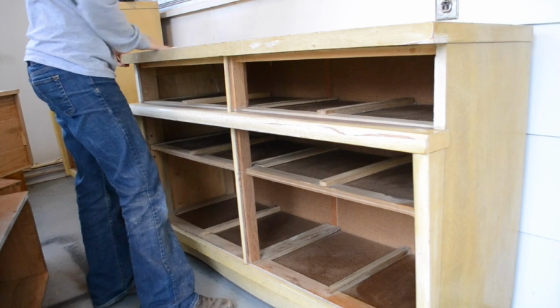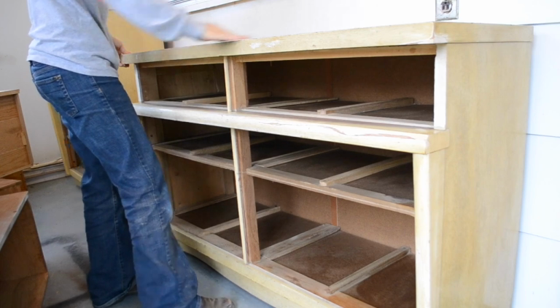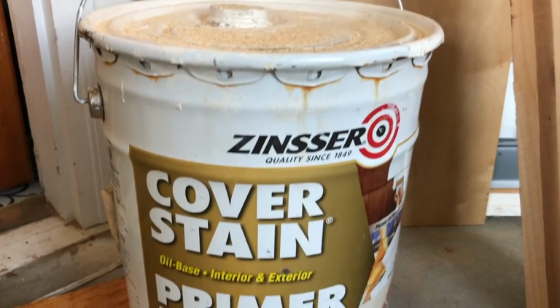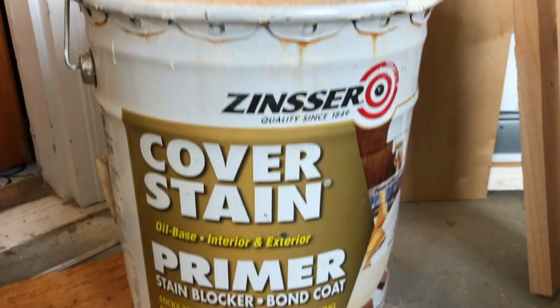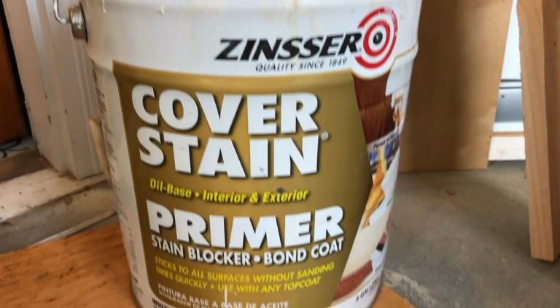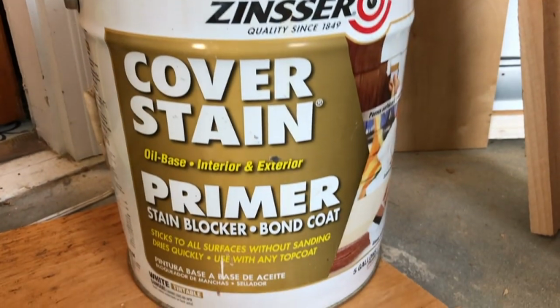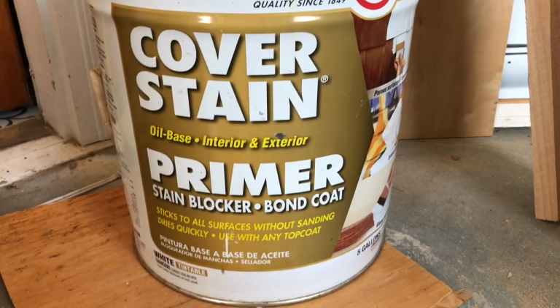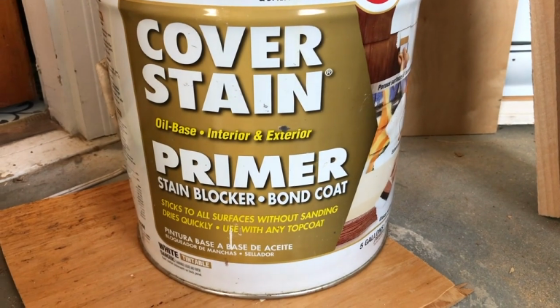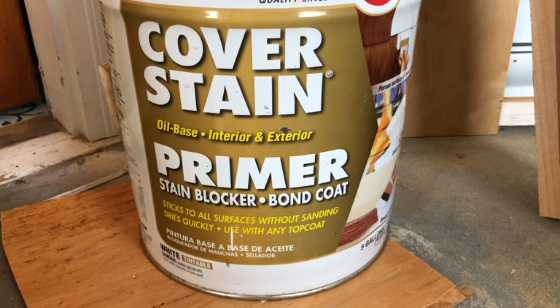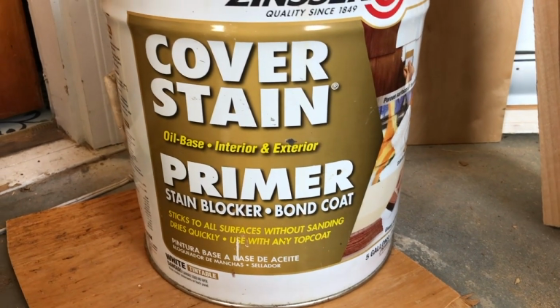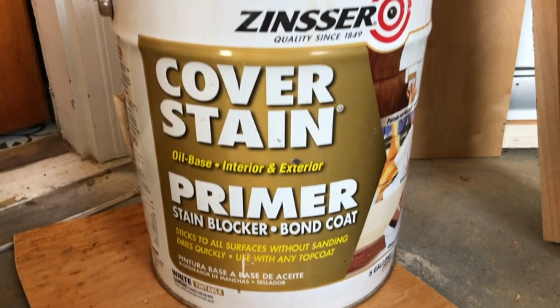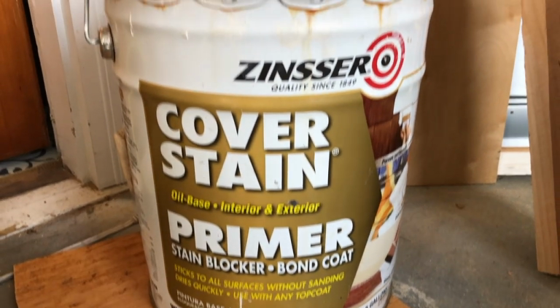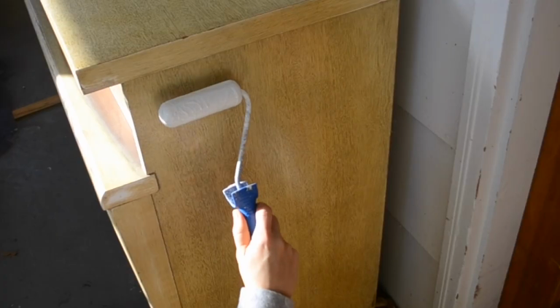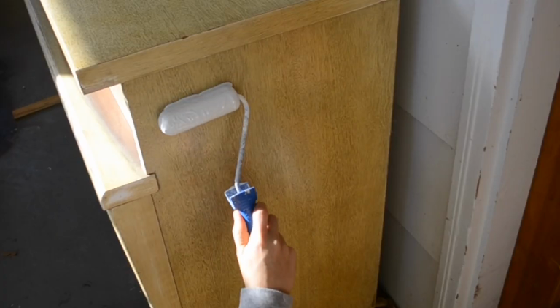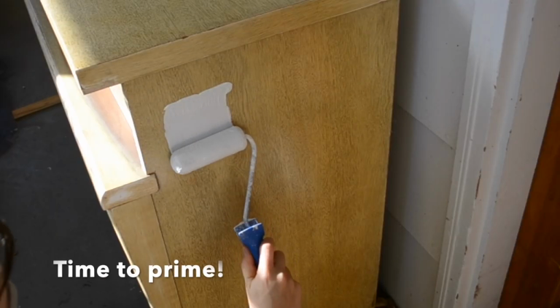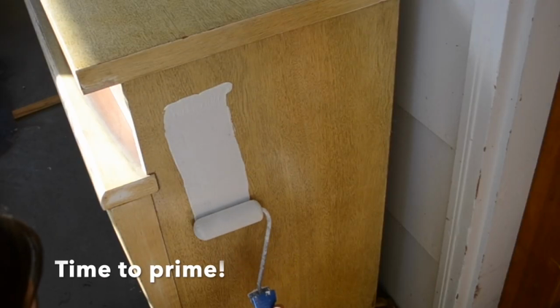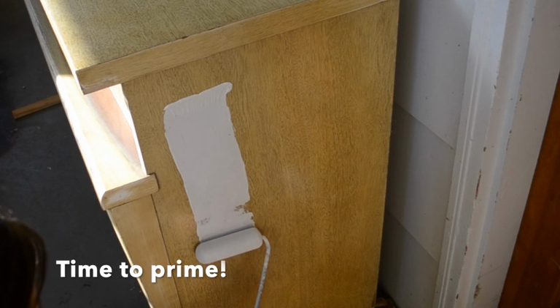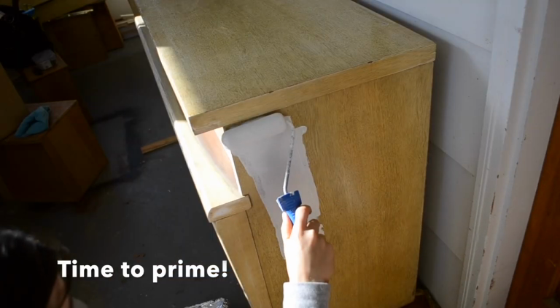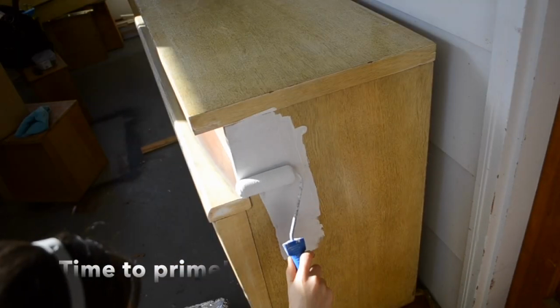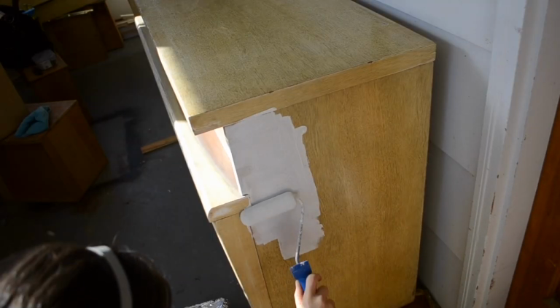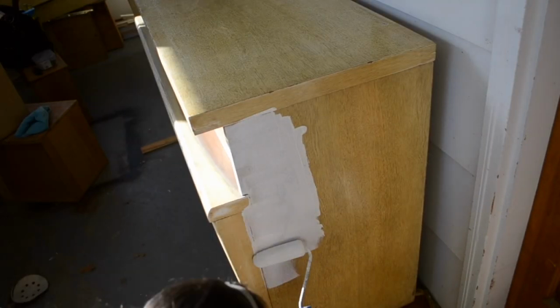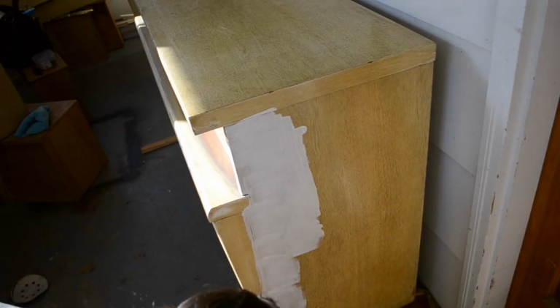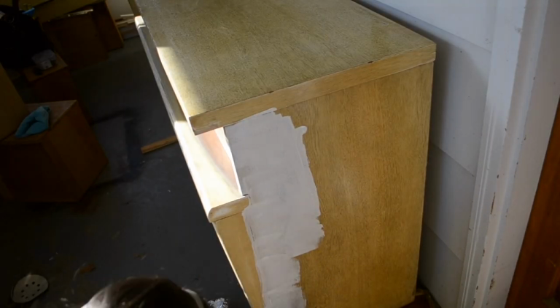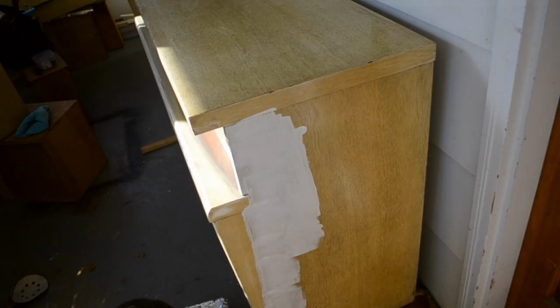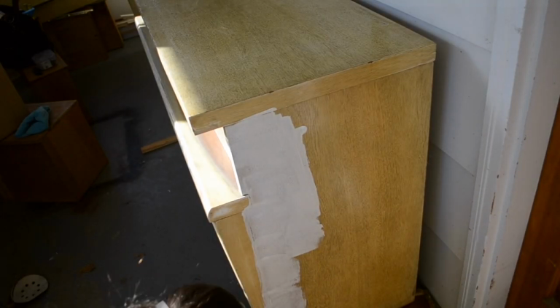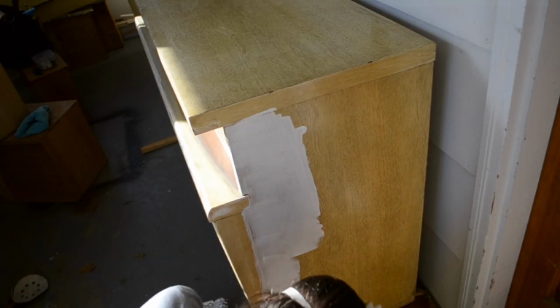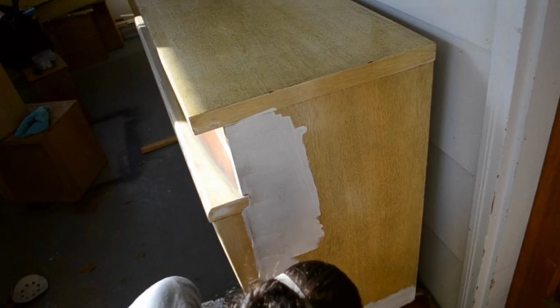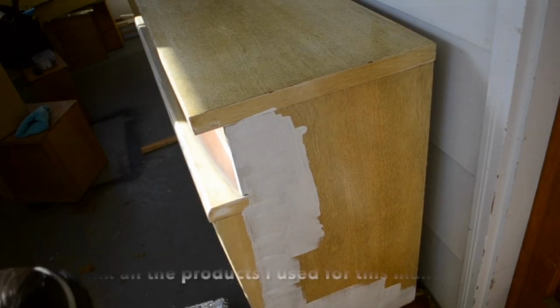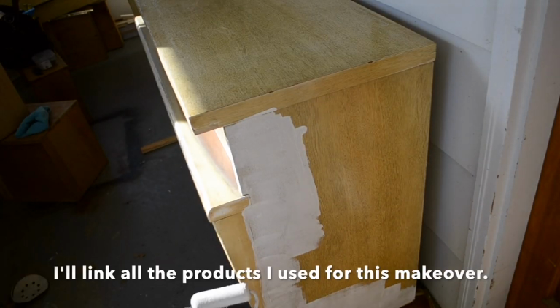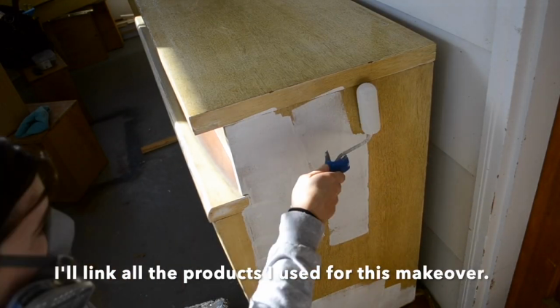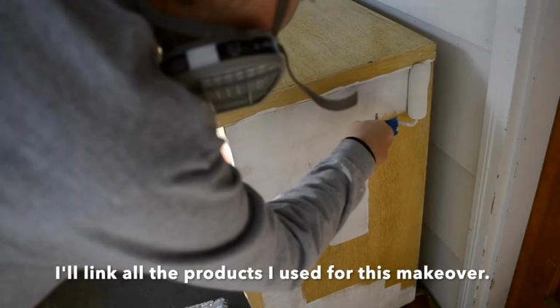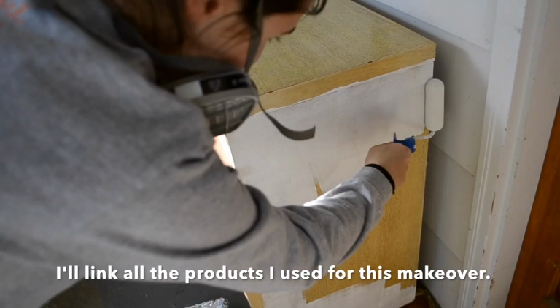For primer, I am using Zinsser Primer, and this is an oil-based primer. I'm using a foam roller to apply the primer on the entire piece of the dresser.